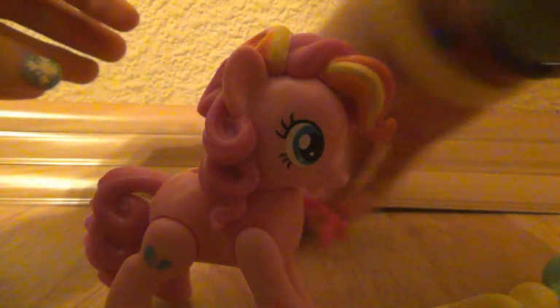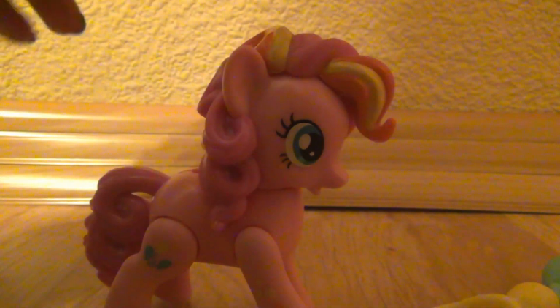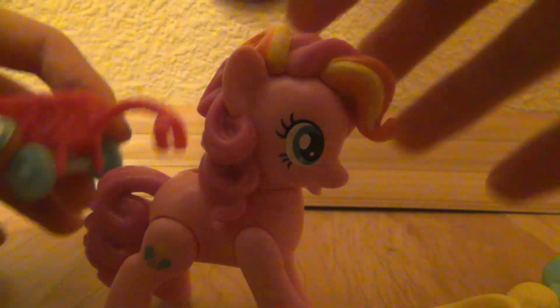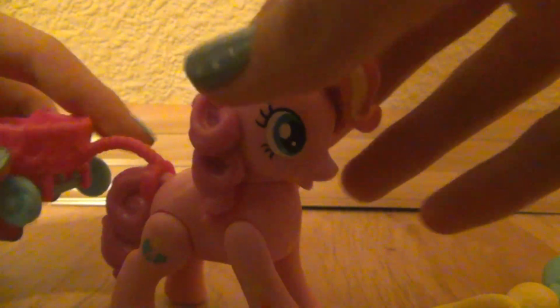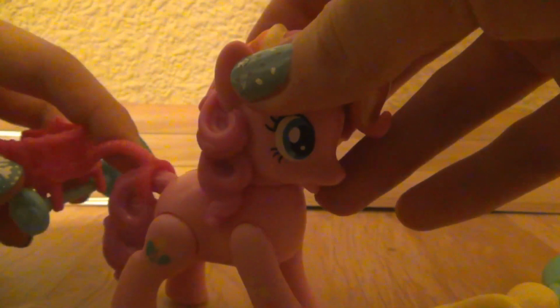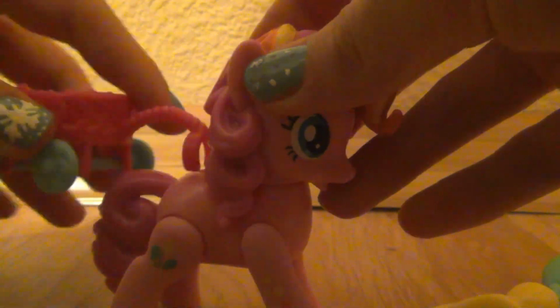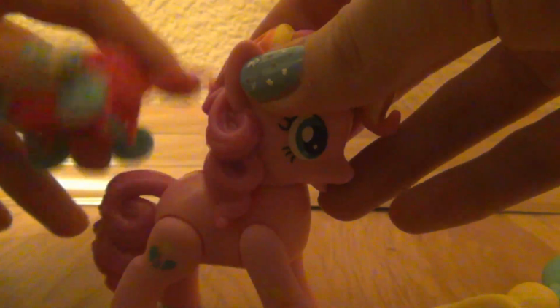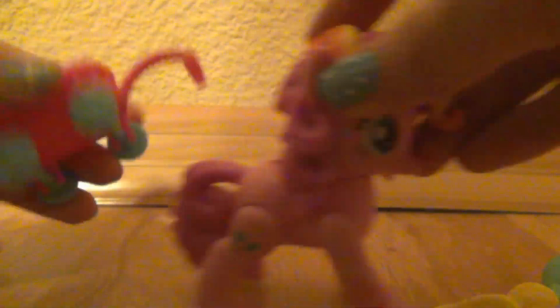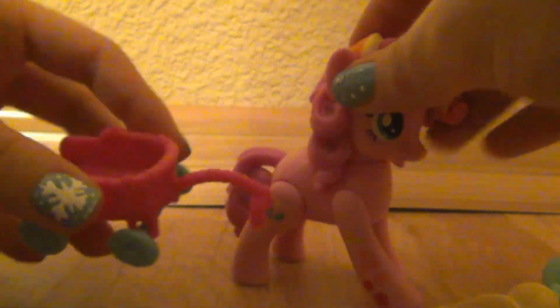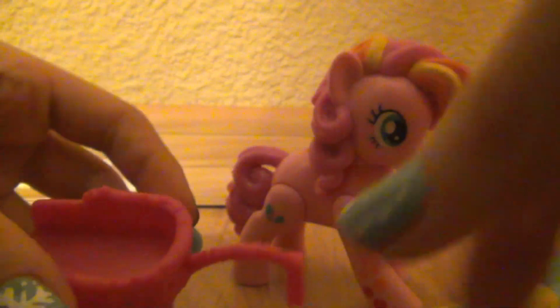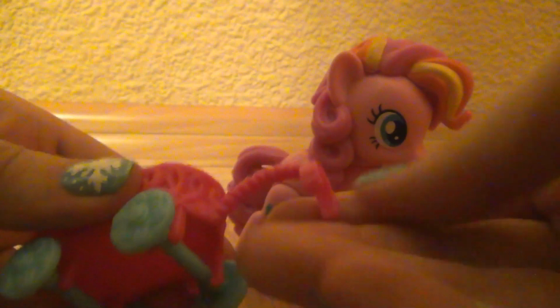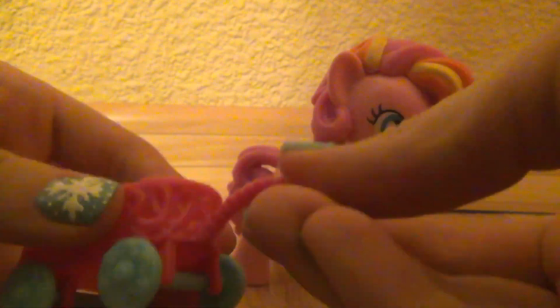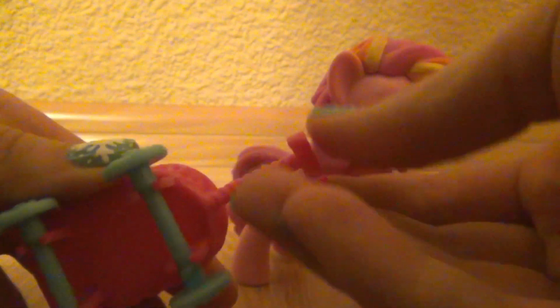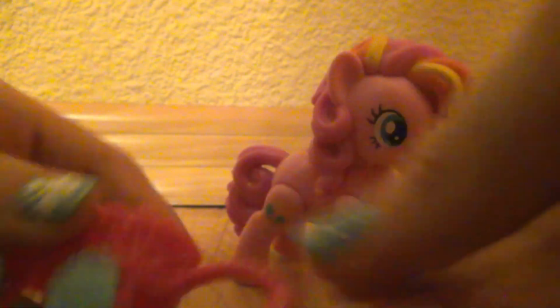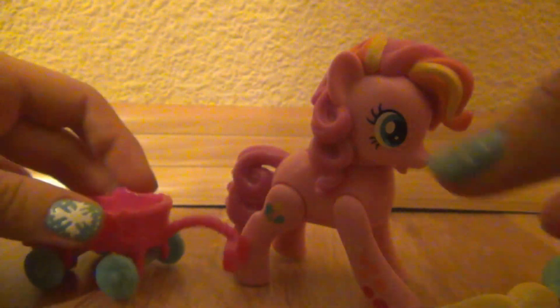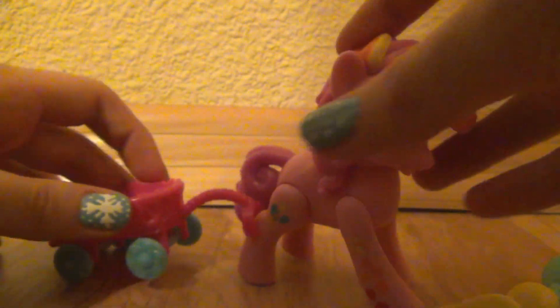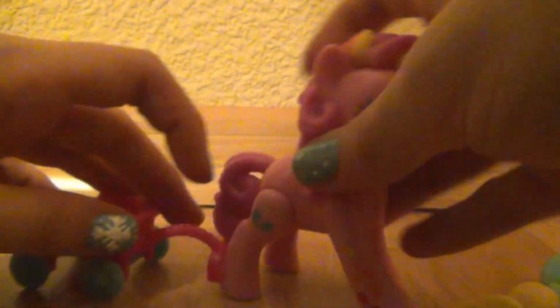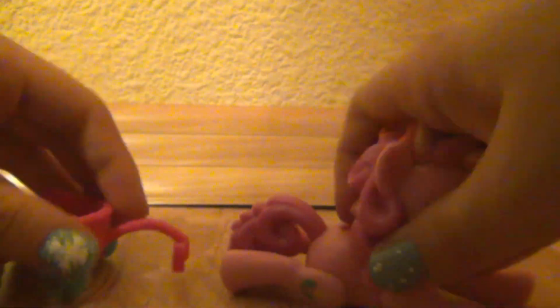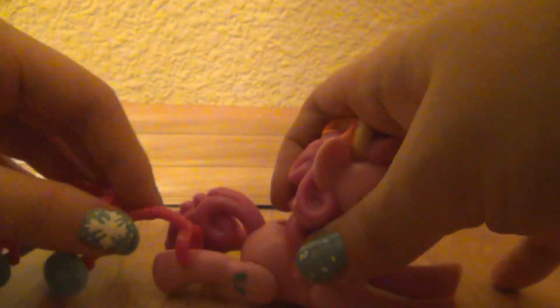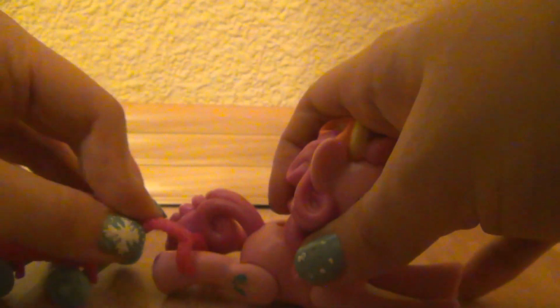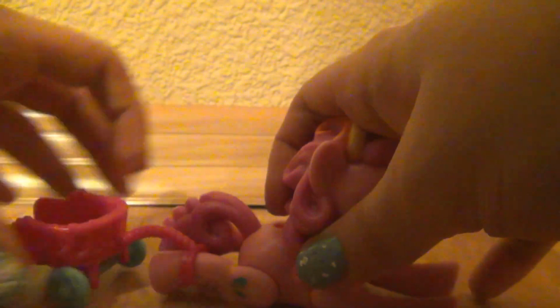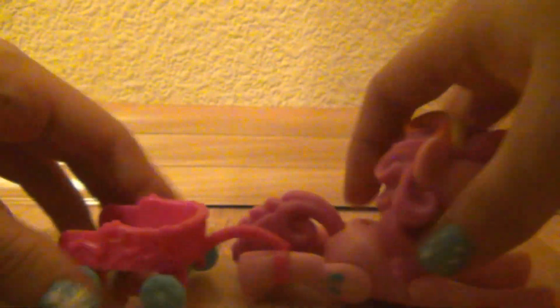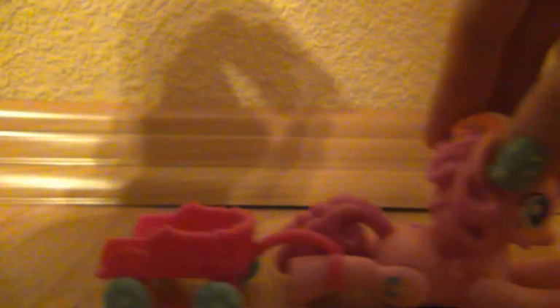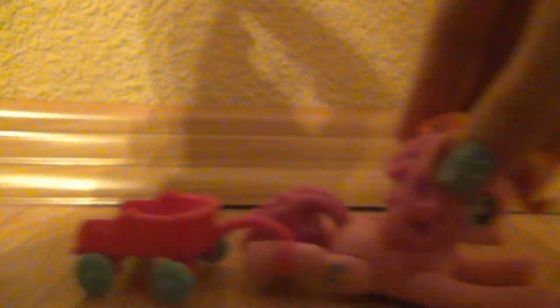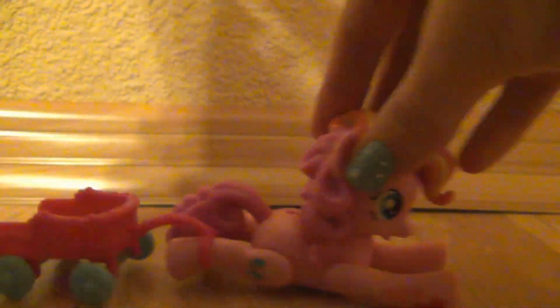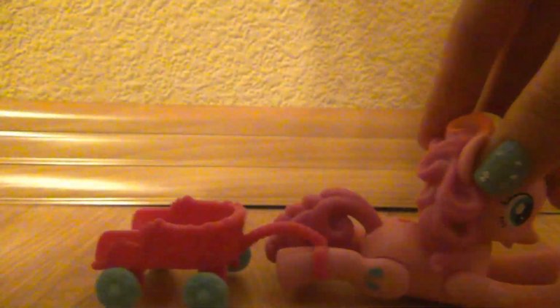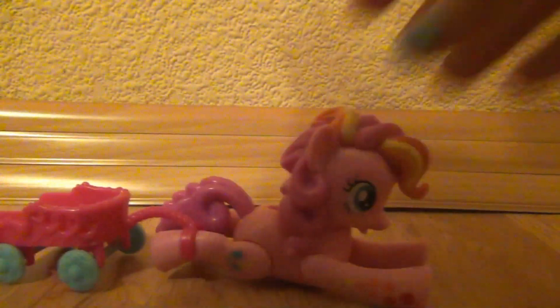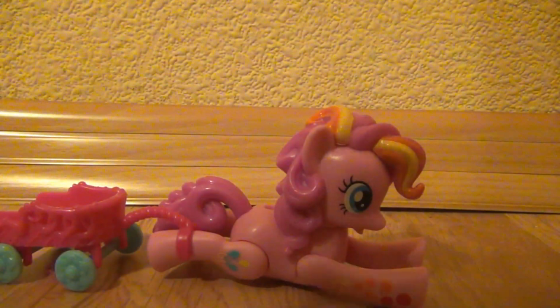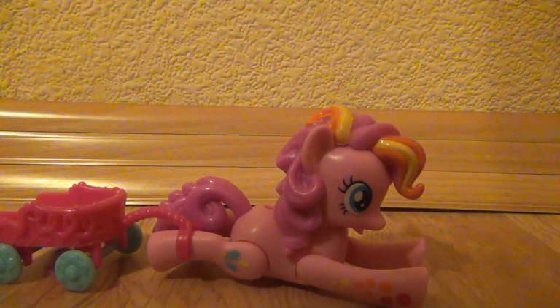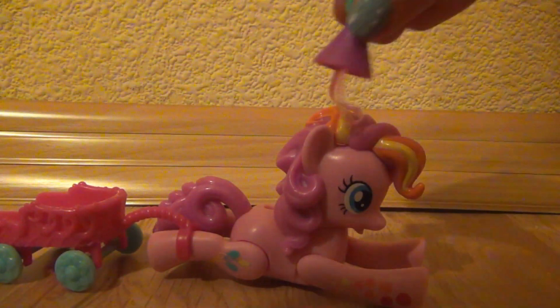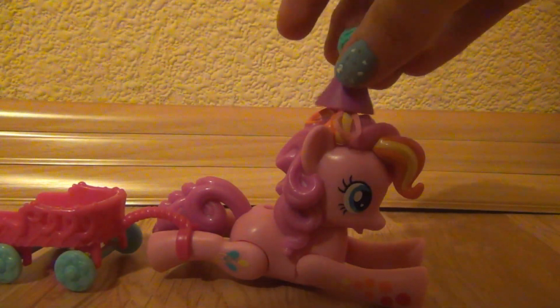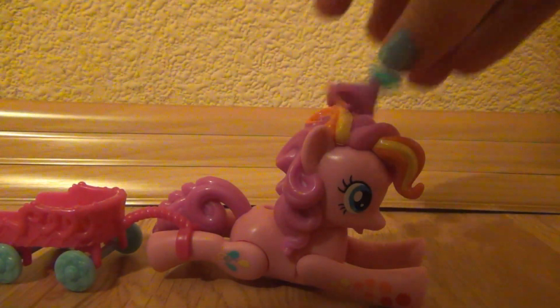I have no idea where this is supposed to go. I know that usually I think it's maybe supposed to go with her leg like that. And of course, that's the hat.